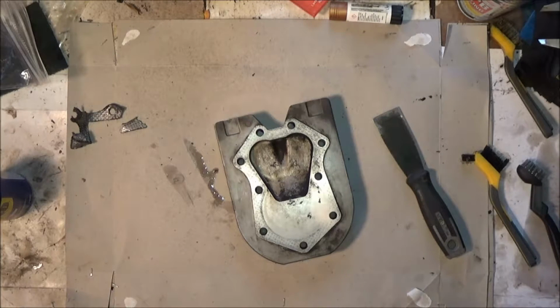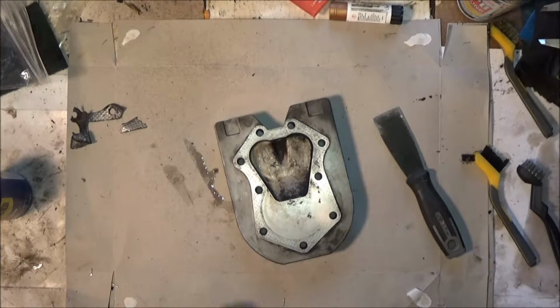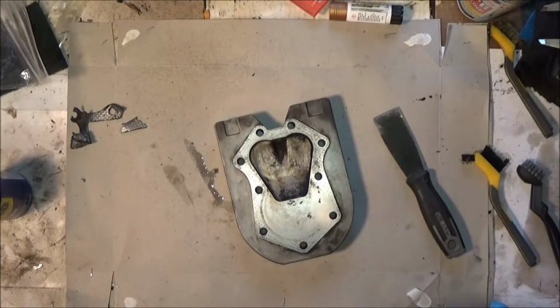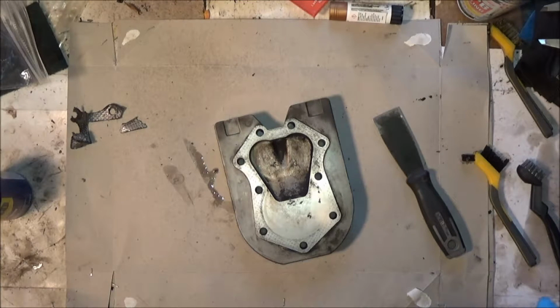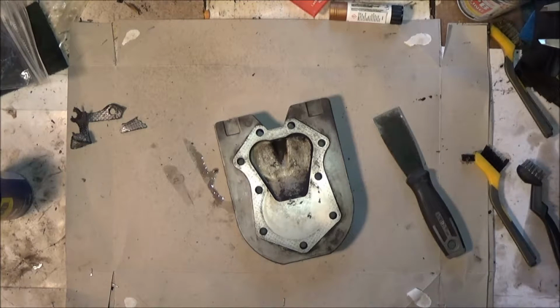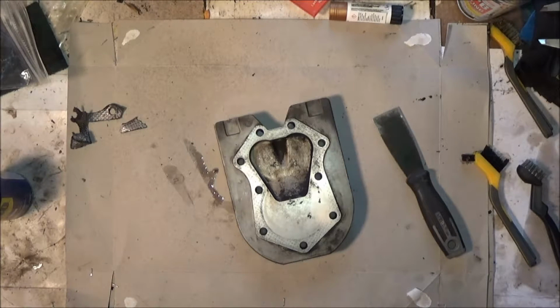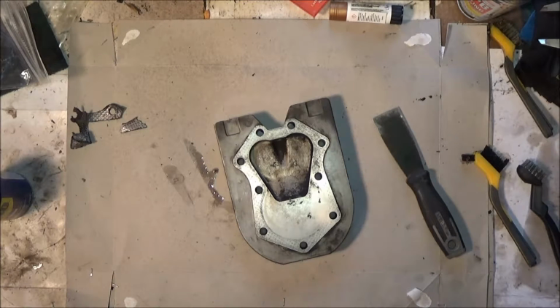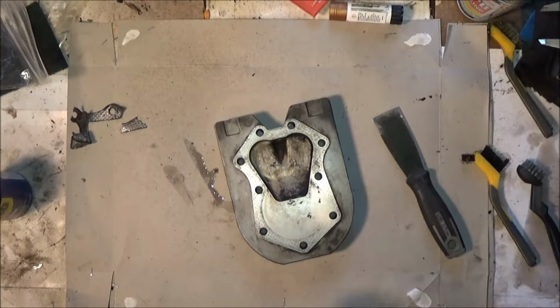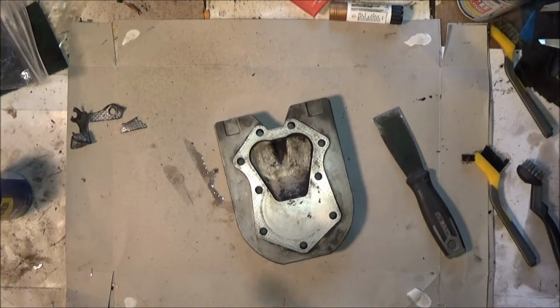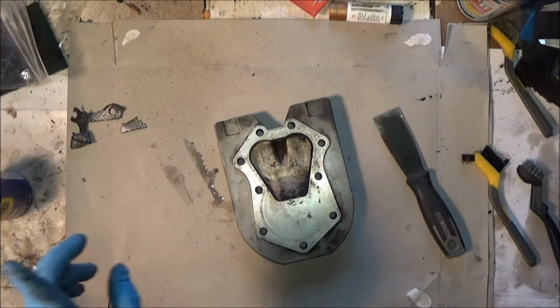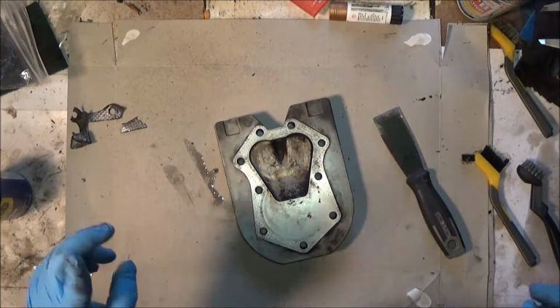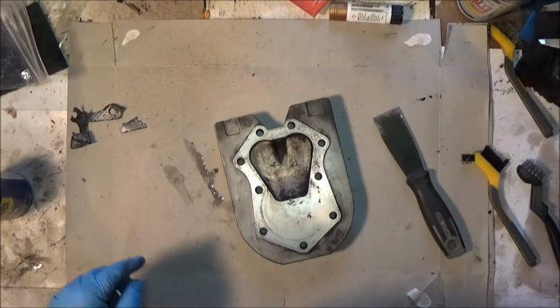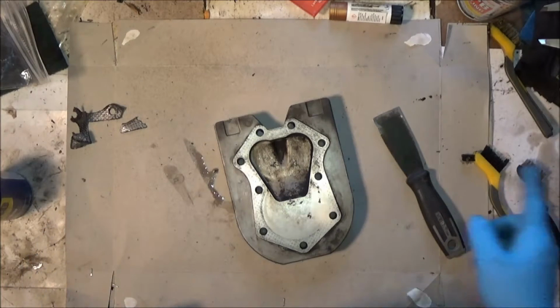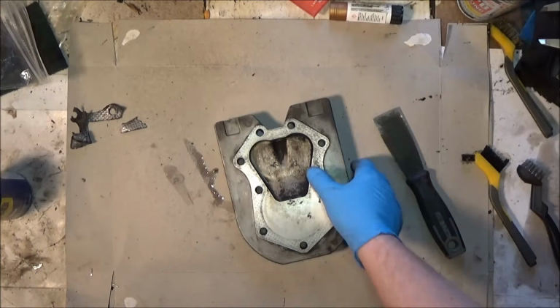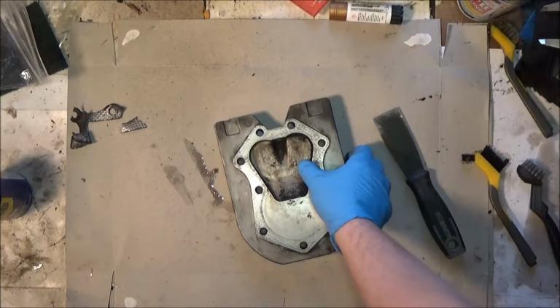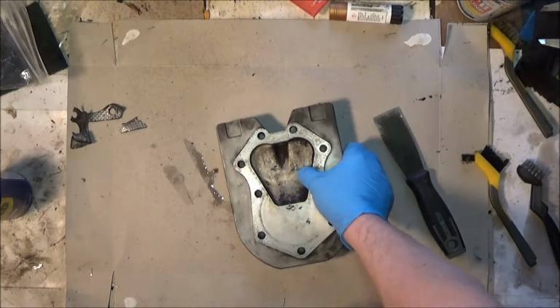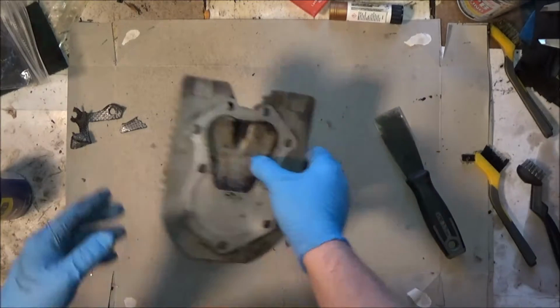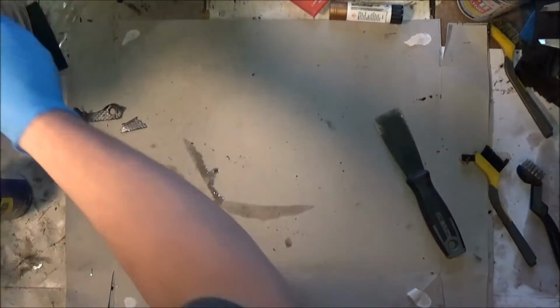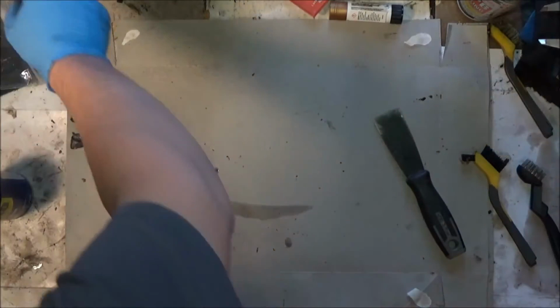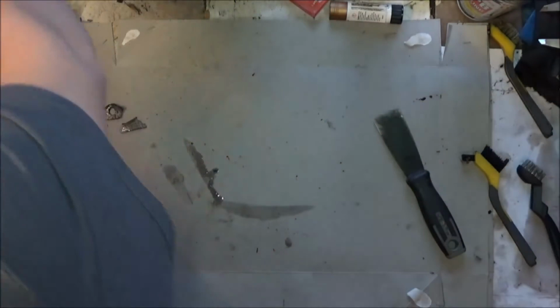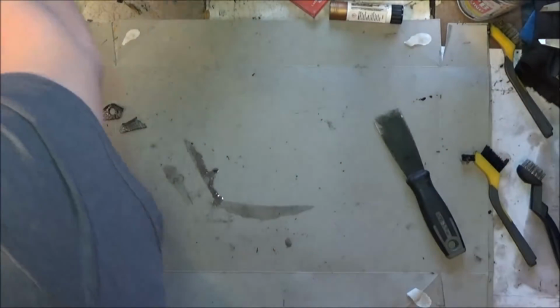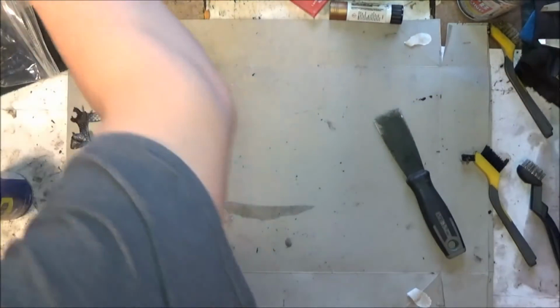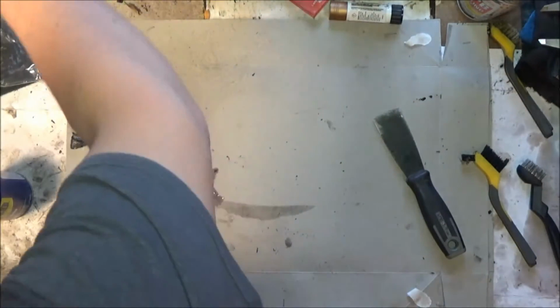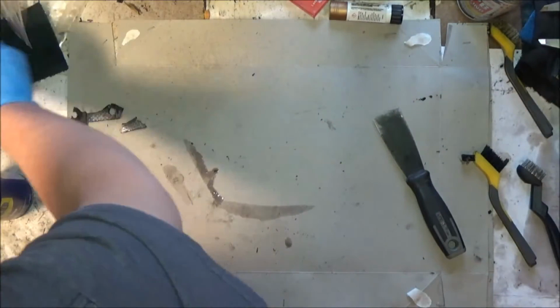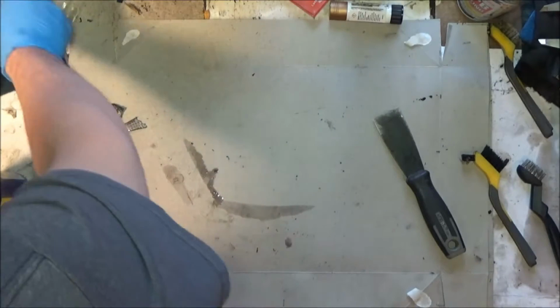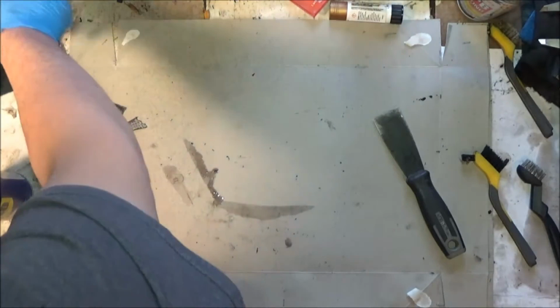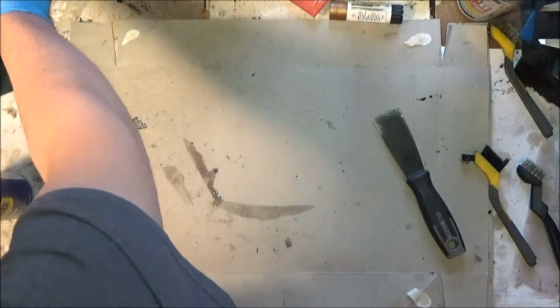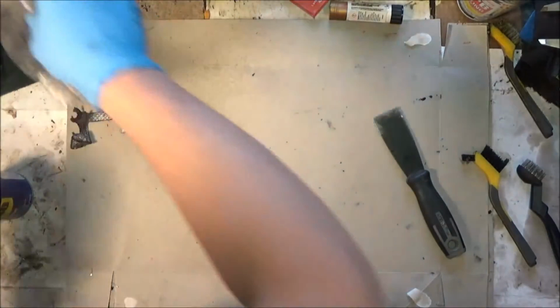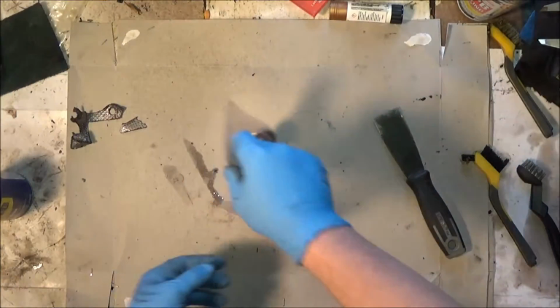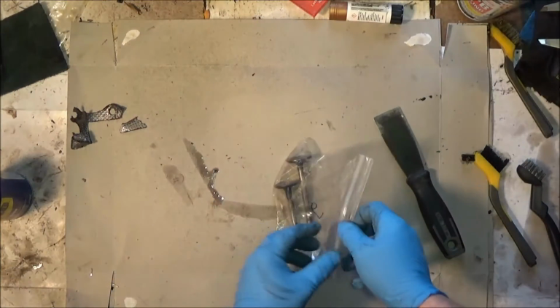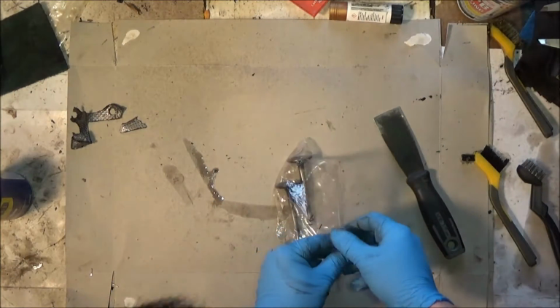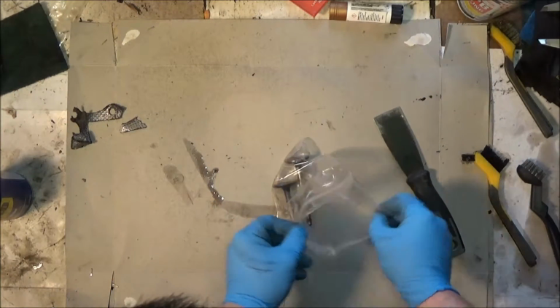That's really it for the camshaft and the heads. Now let's take a look at some valves.